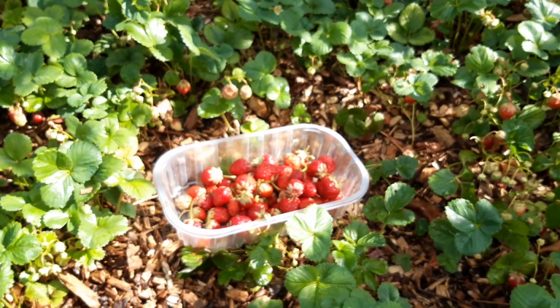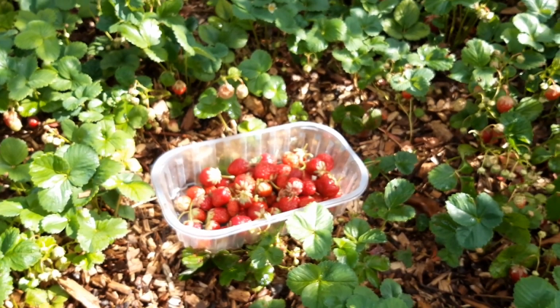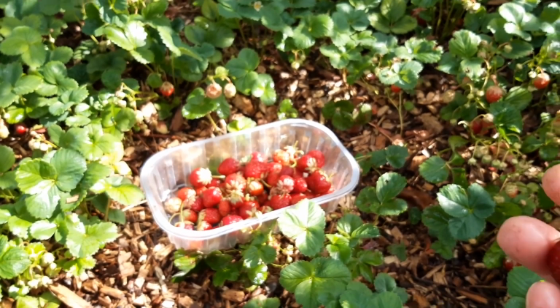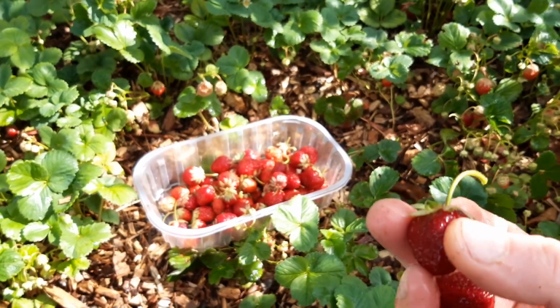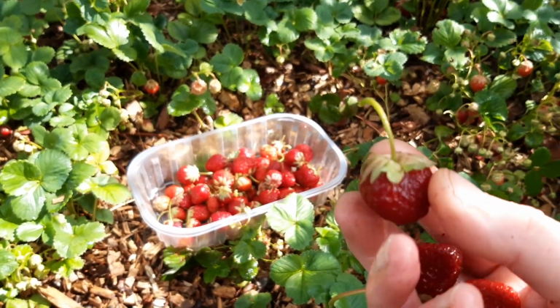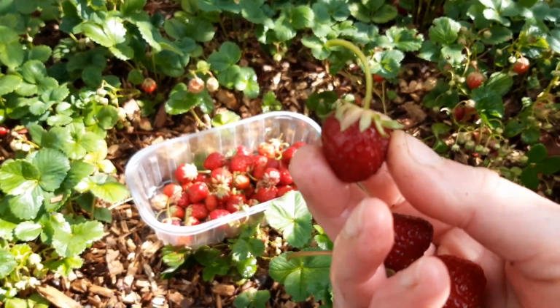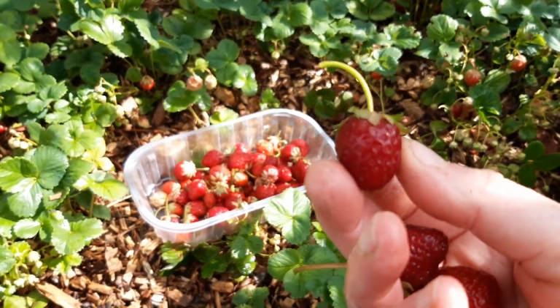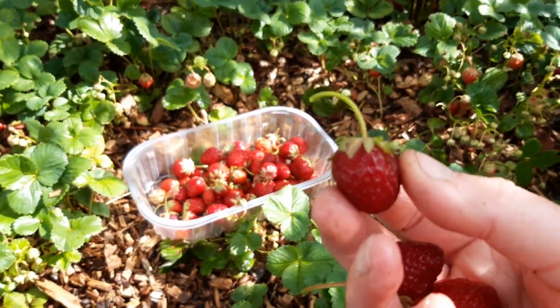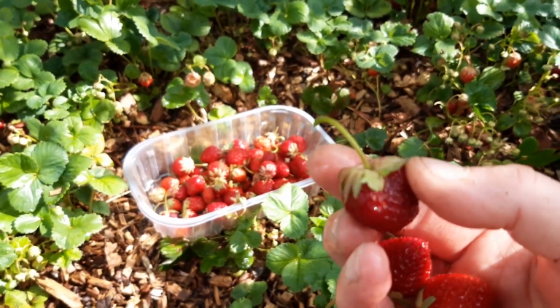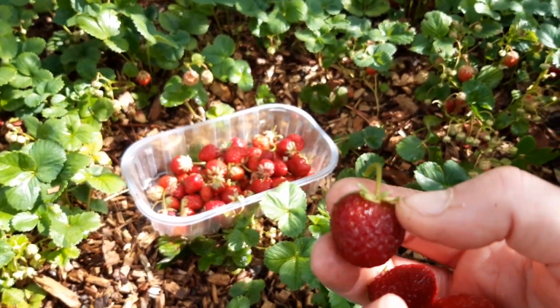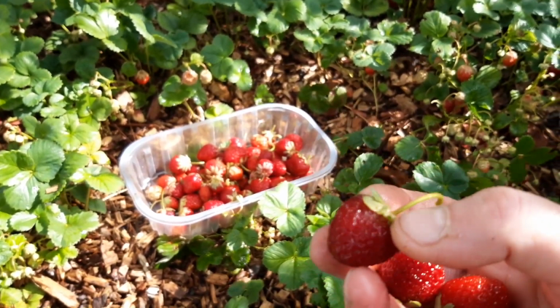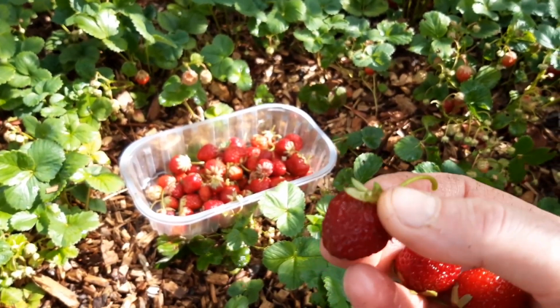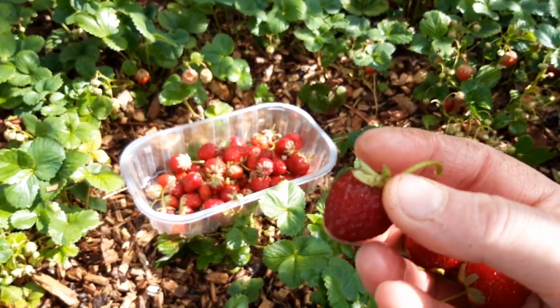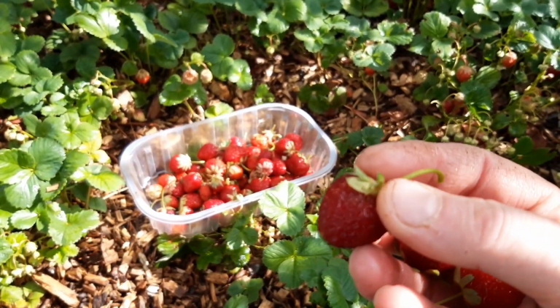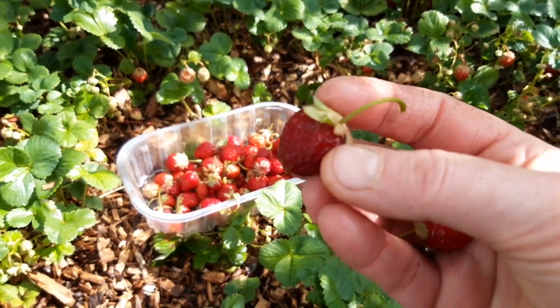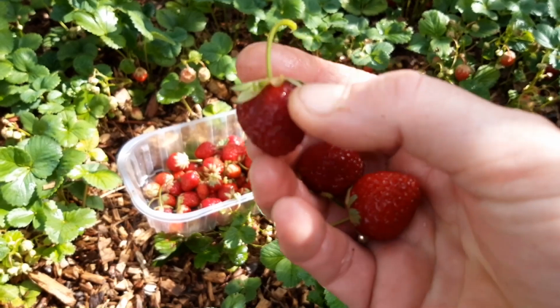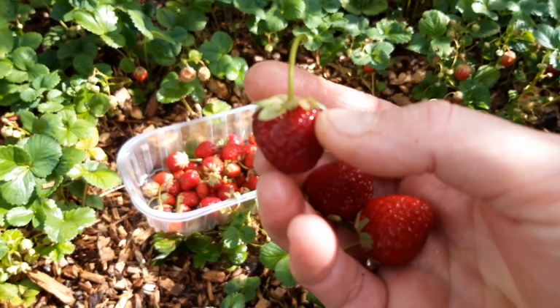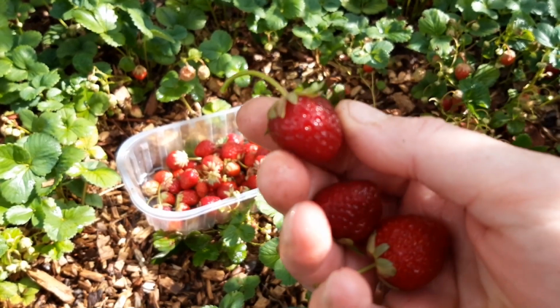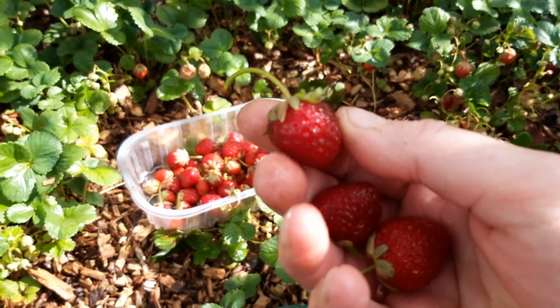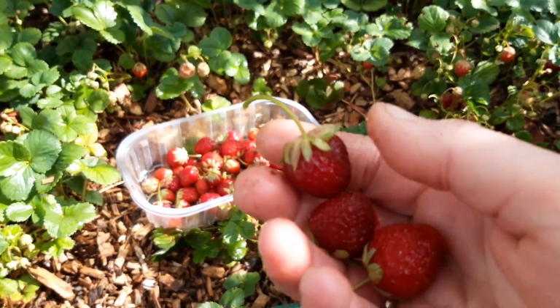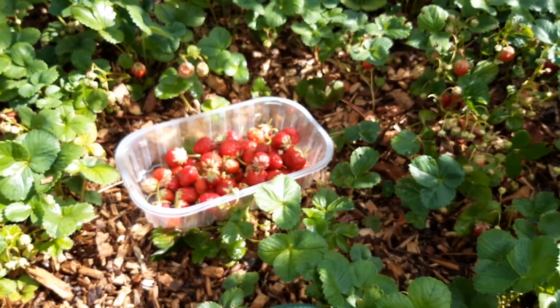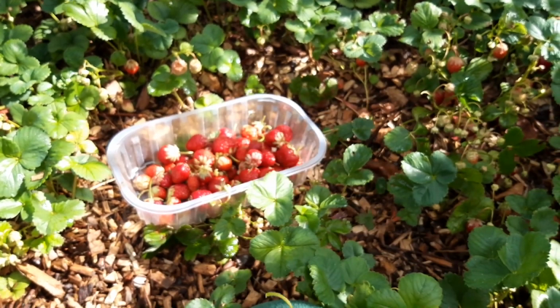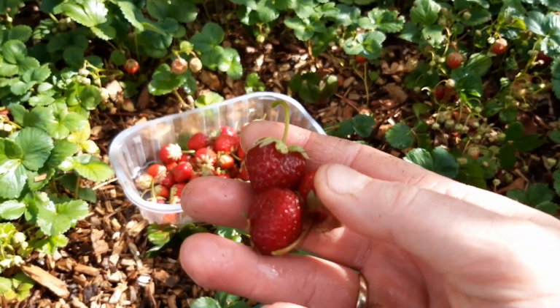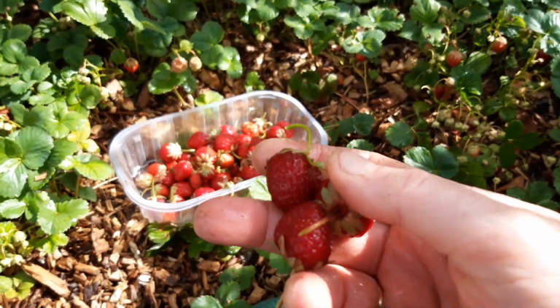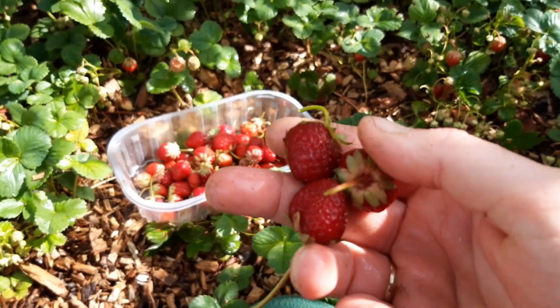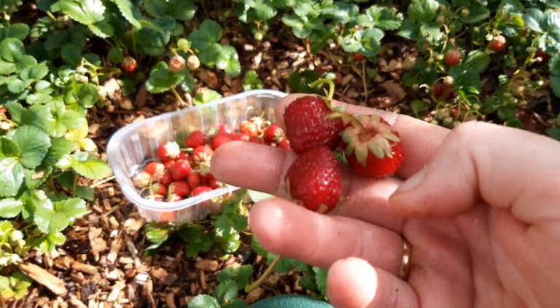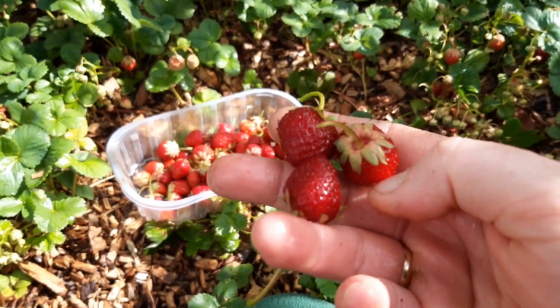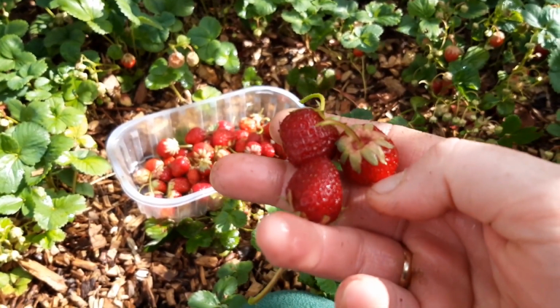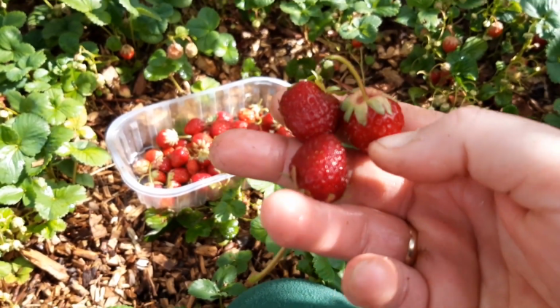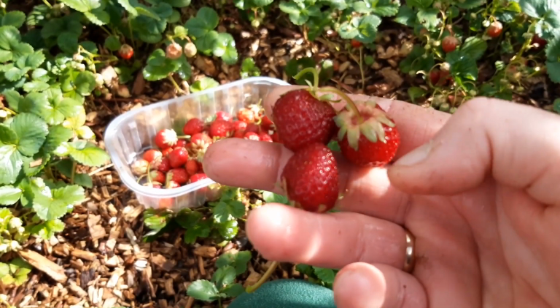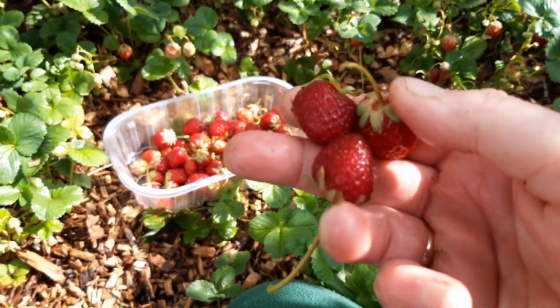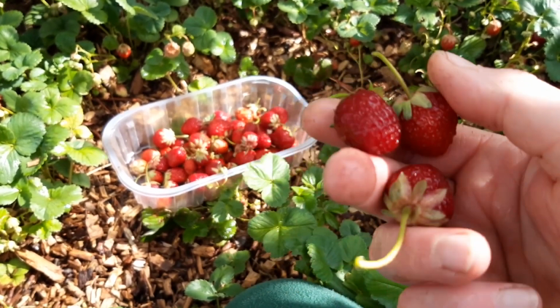De kleinere aardbeien, die was ik, haal ik het kroontje eraf en dan laat ik ze even drogen en dan vries ik ze in. Dan kun je makkelijk tot het volgende seizoen van de aardbeien genieten.